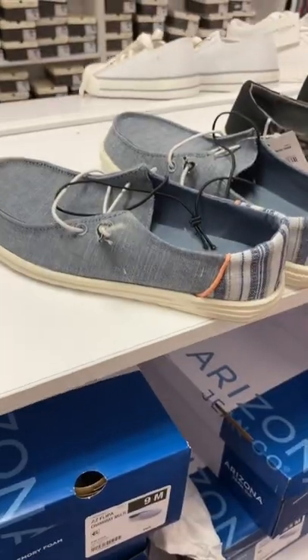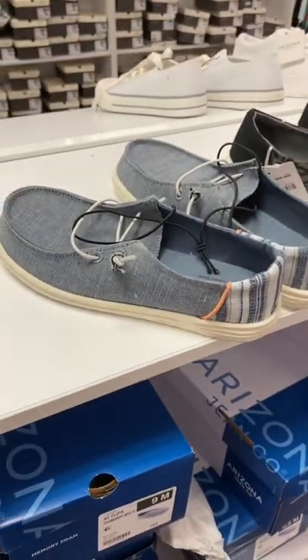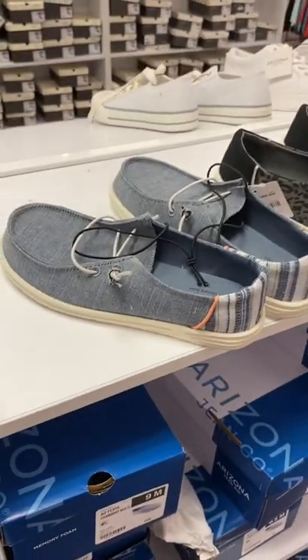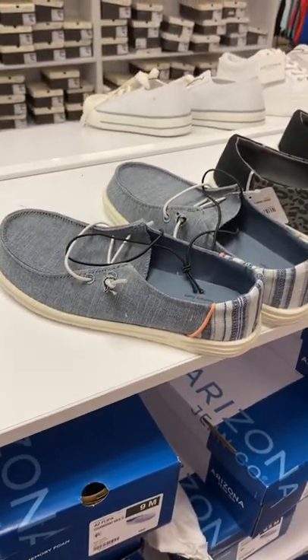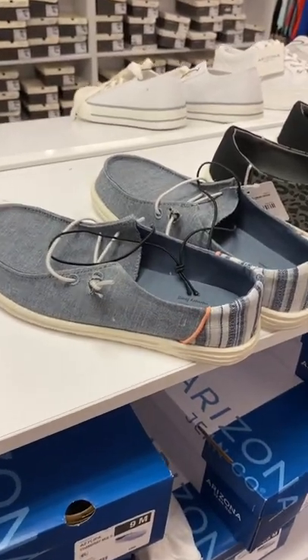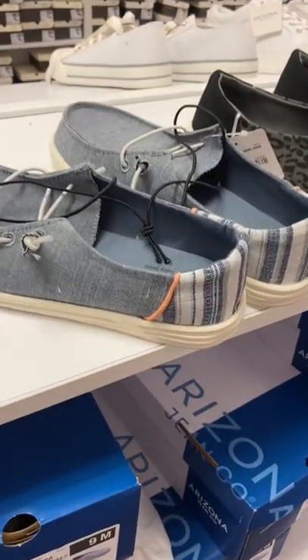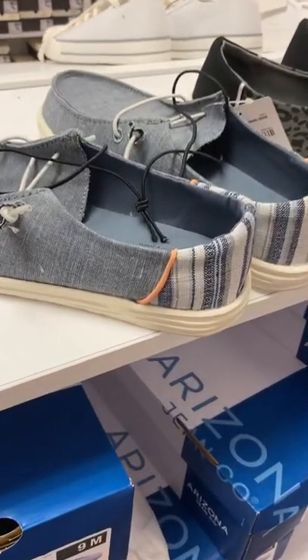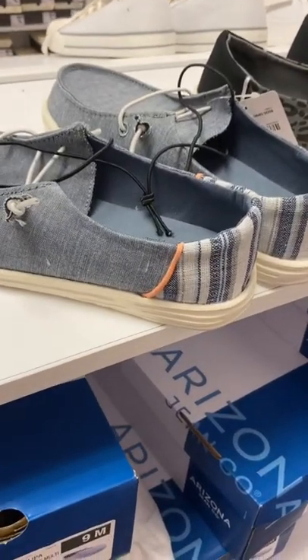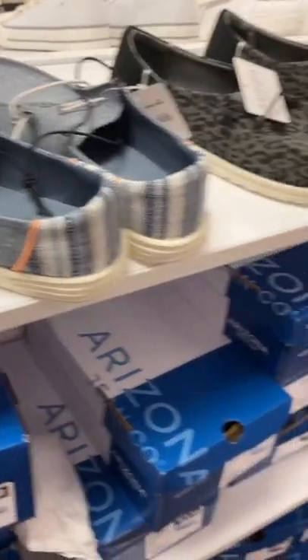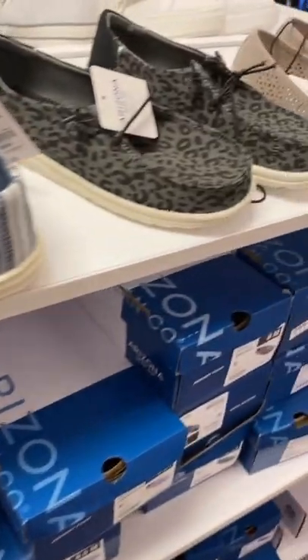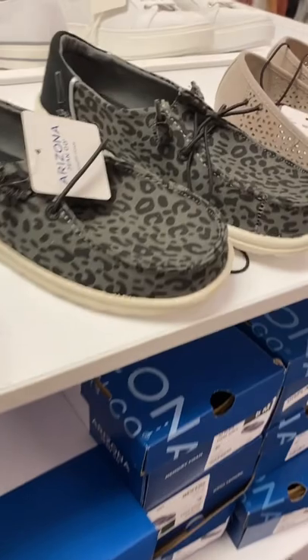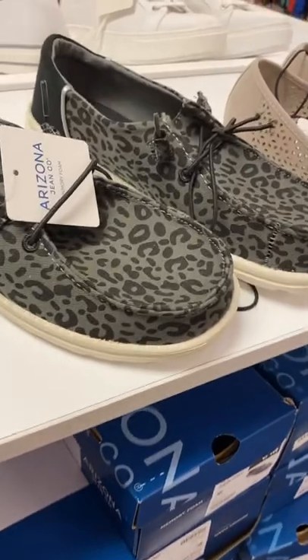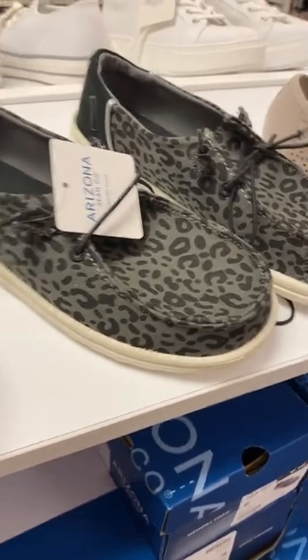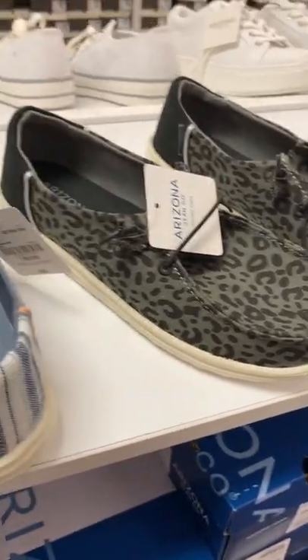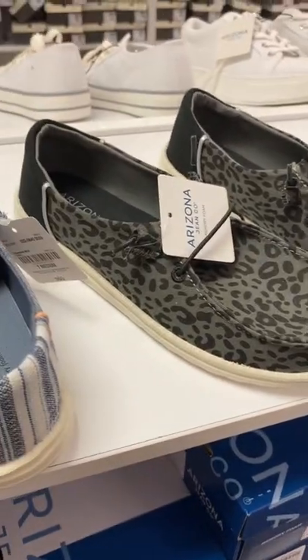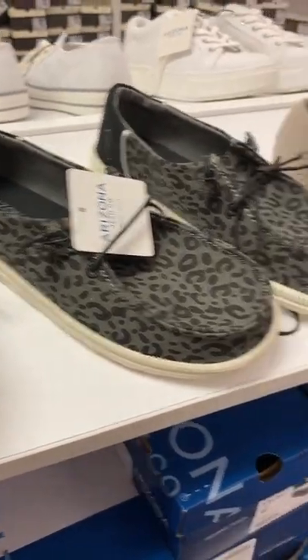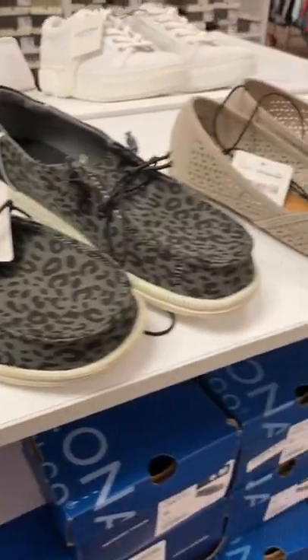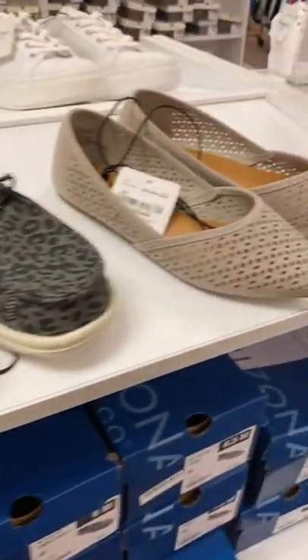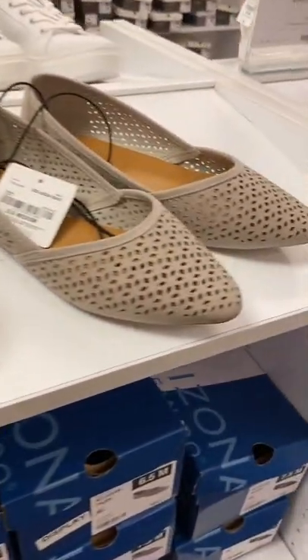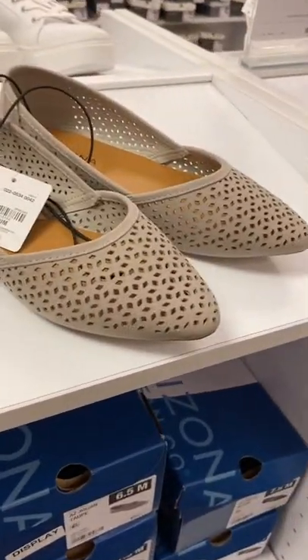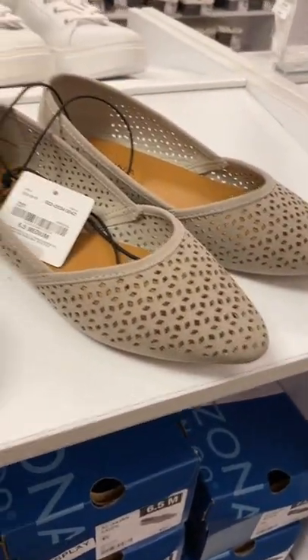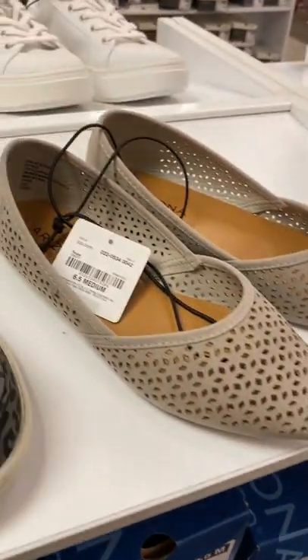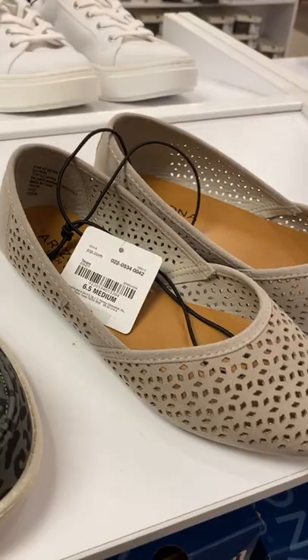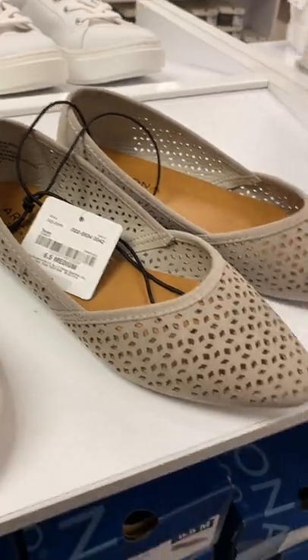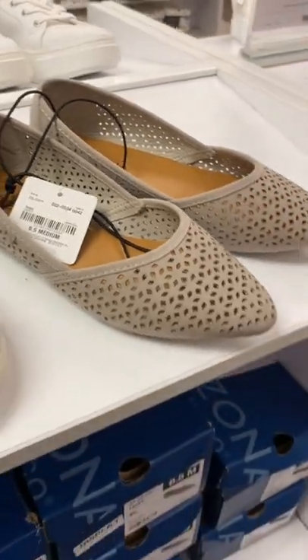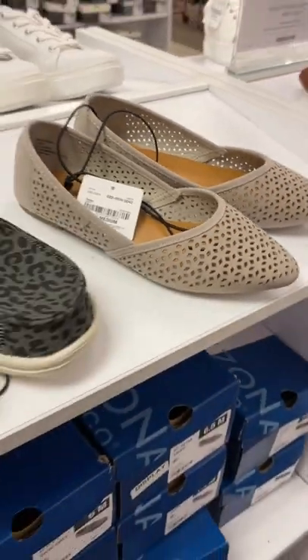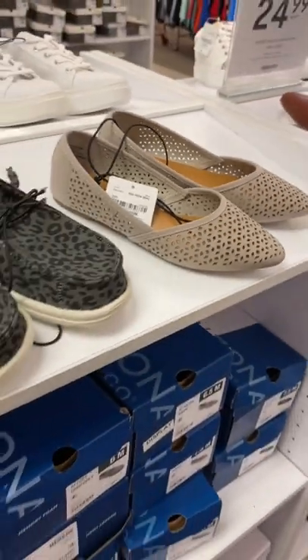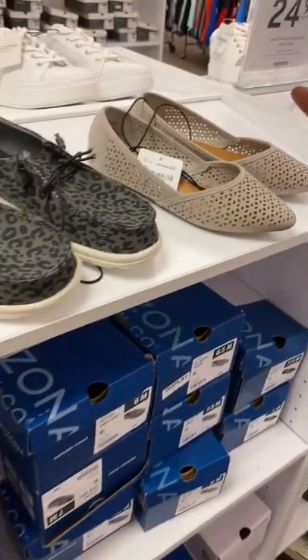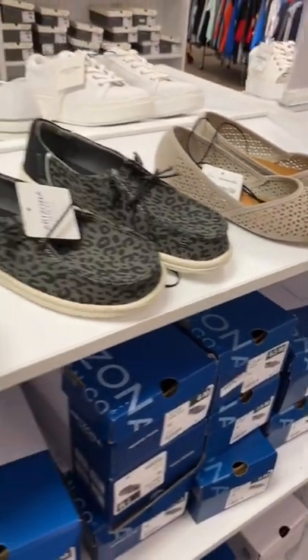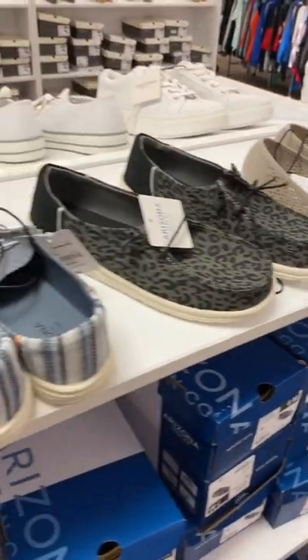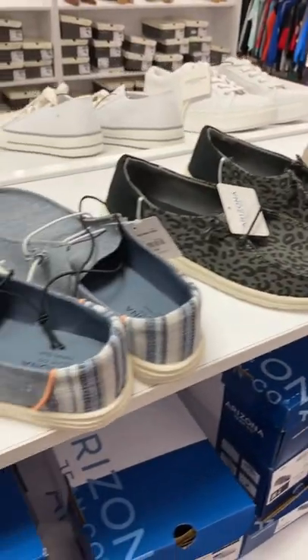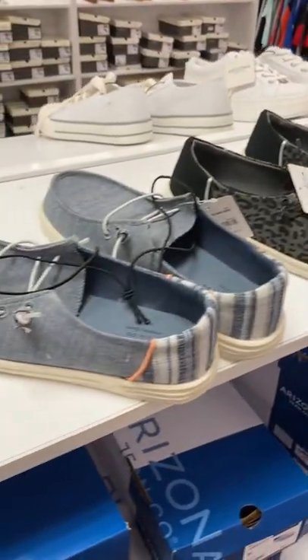No way, check these three out. This one looks really cool, and then this one is animal print and it's like a deep olive green. And then they have this style too — it's definitely something I would wear. They're Arizona Jeans Company for $24.99.